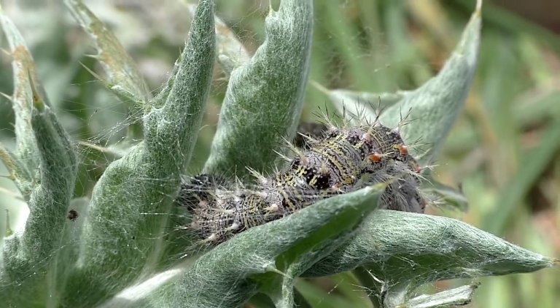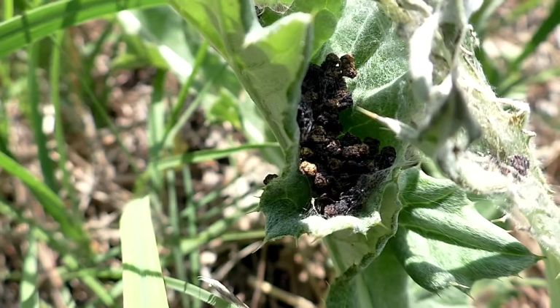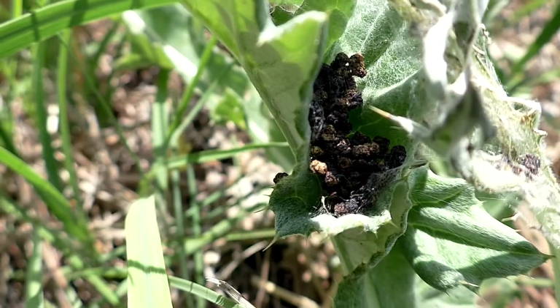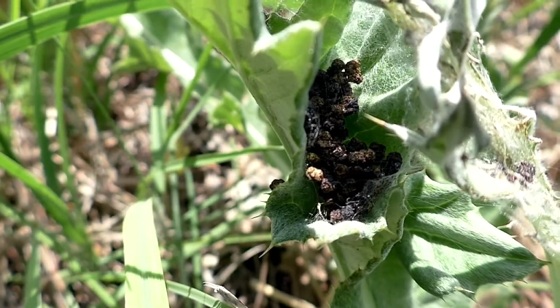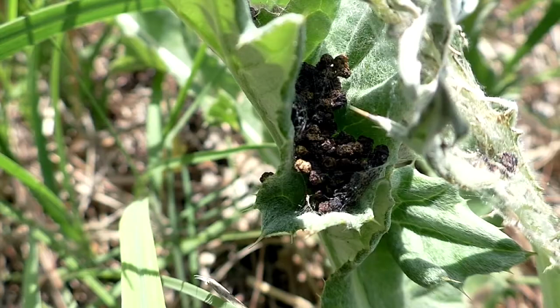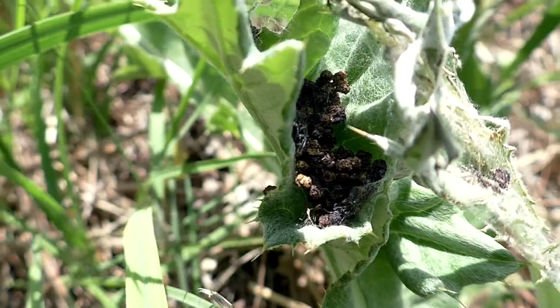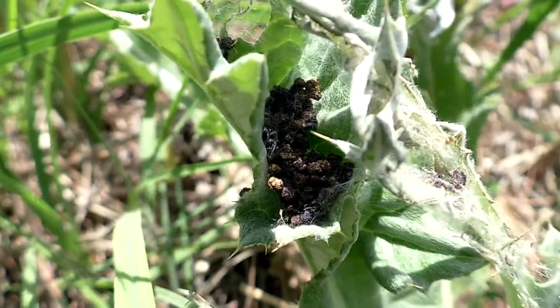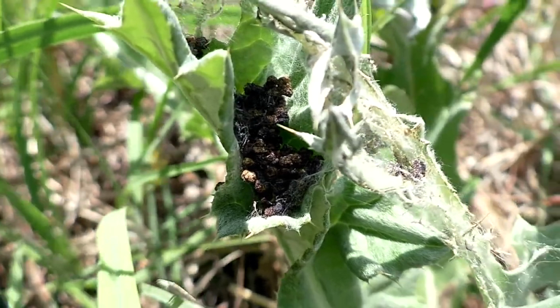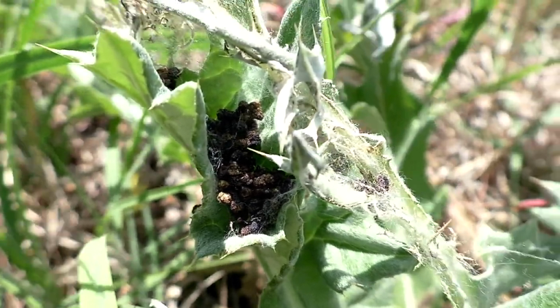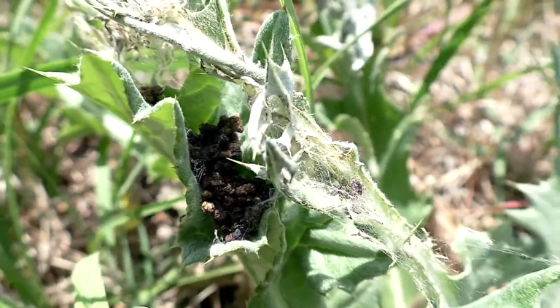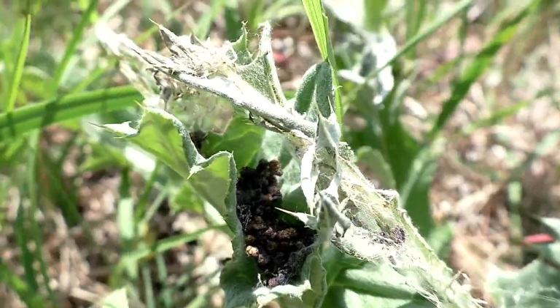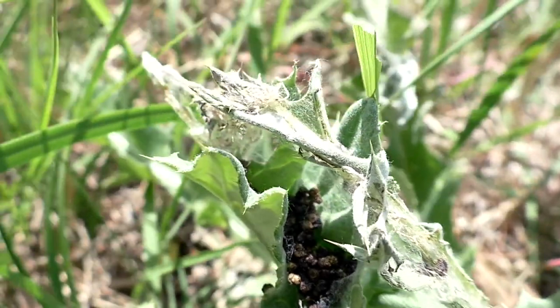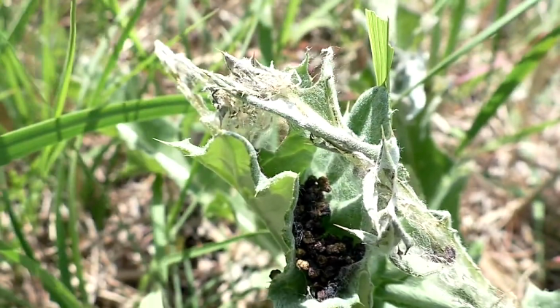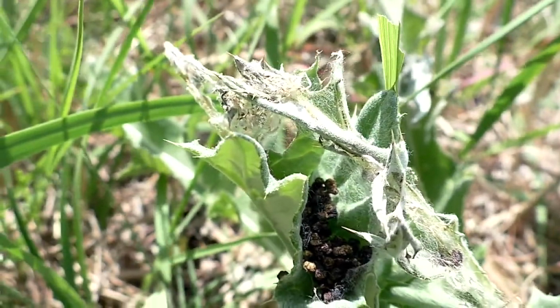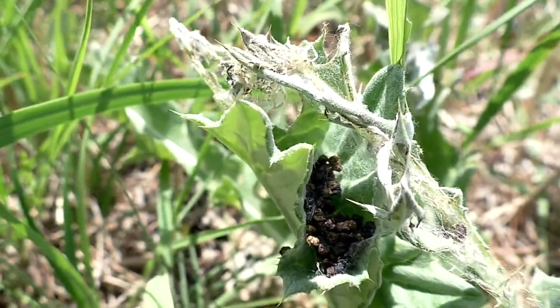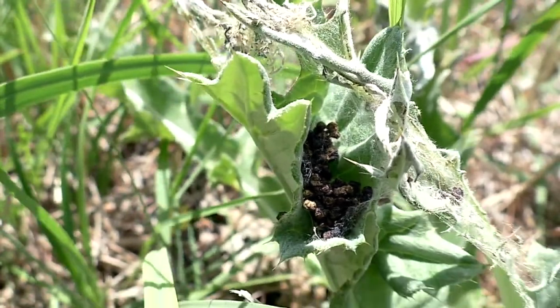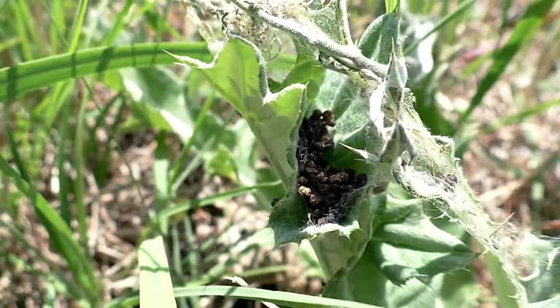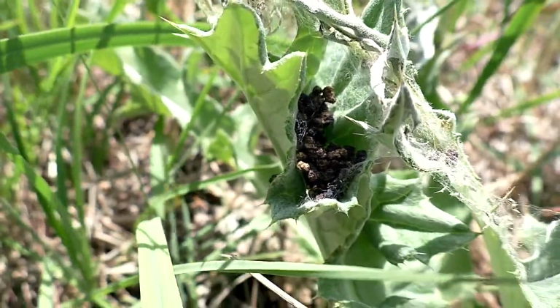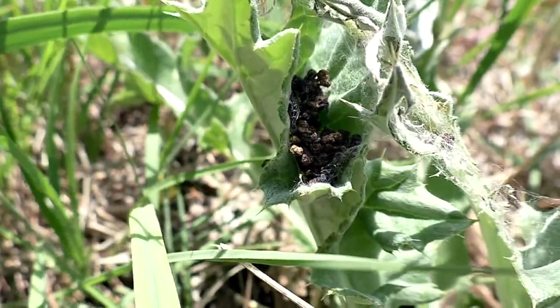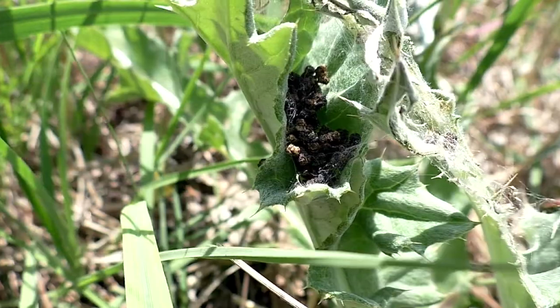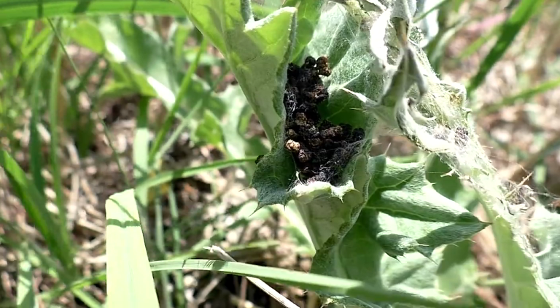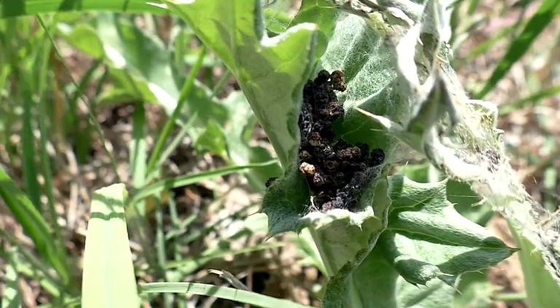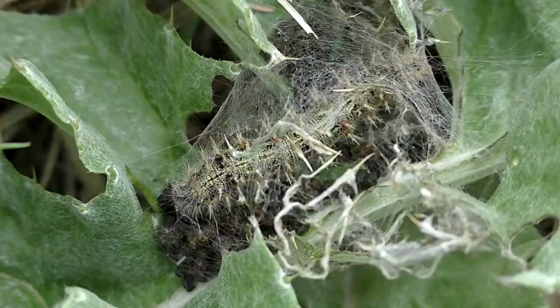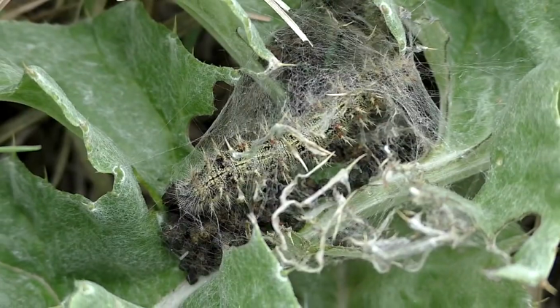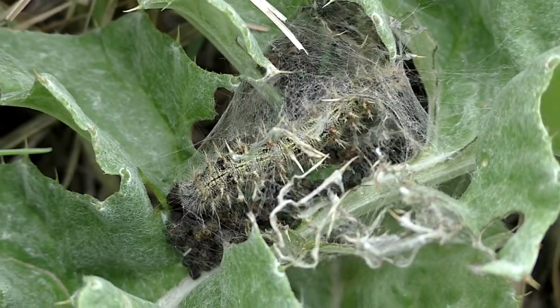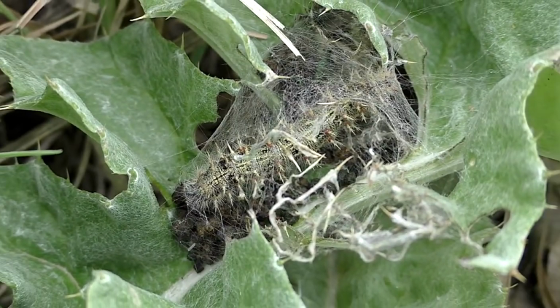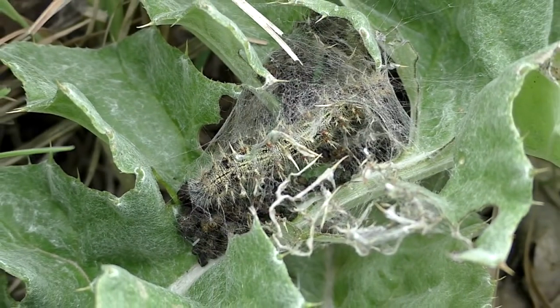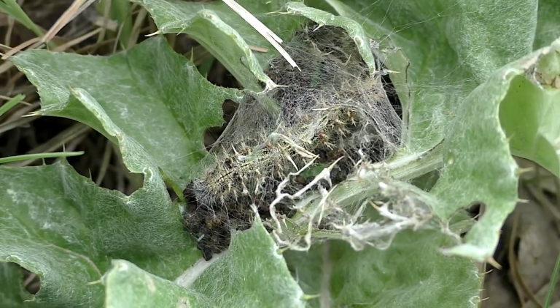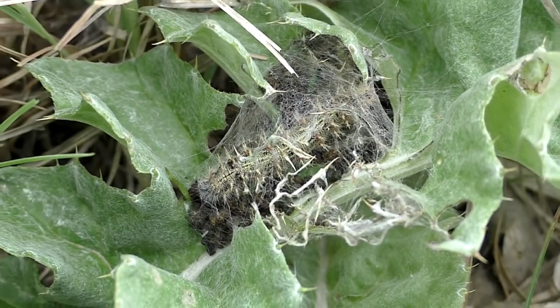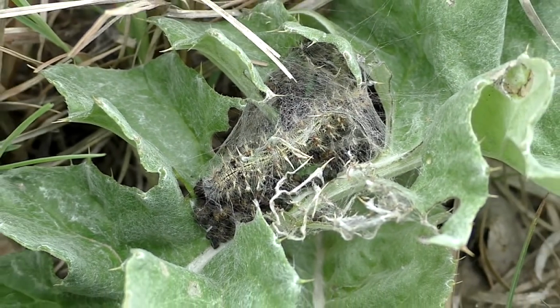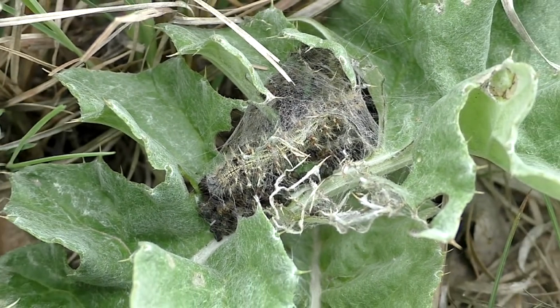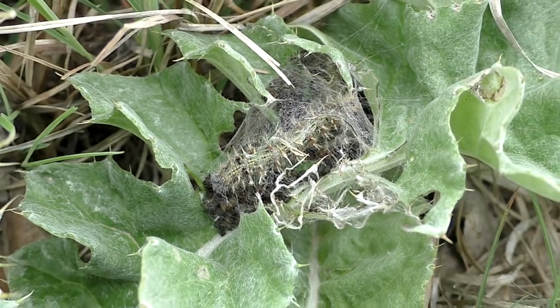Frass, or fecal droppings among the thistle leaves, are clues that painted lady larvae are present. Usually only one caterpillar will be found on any plant.